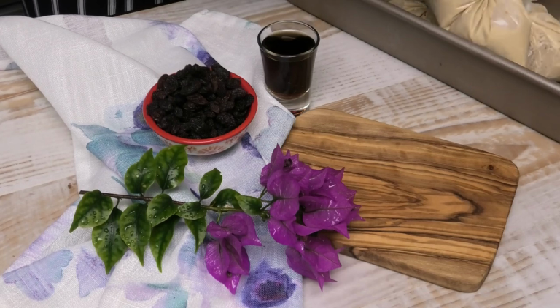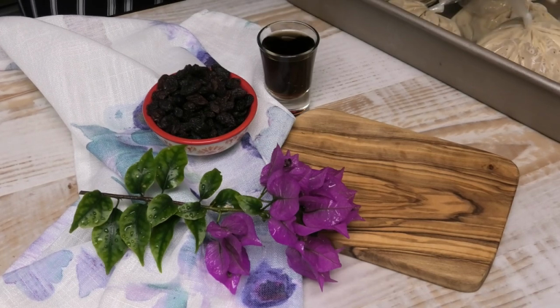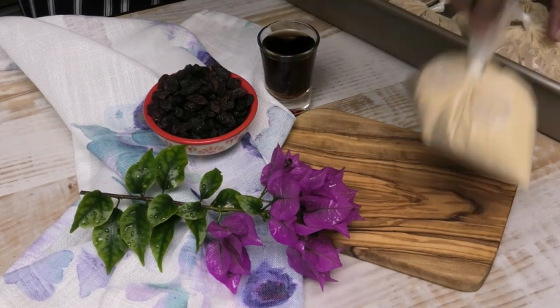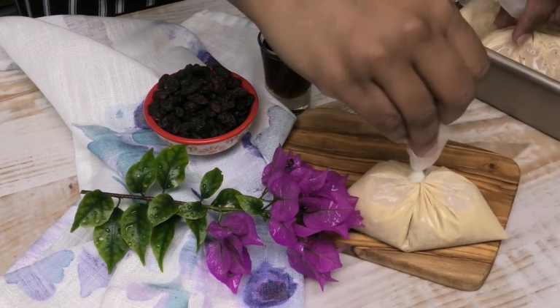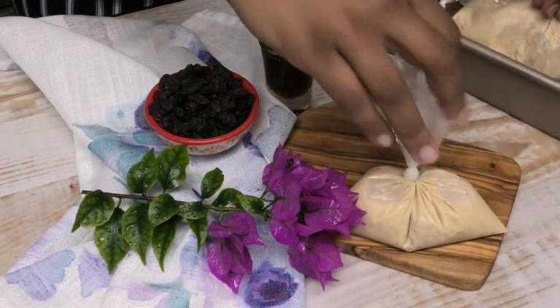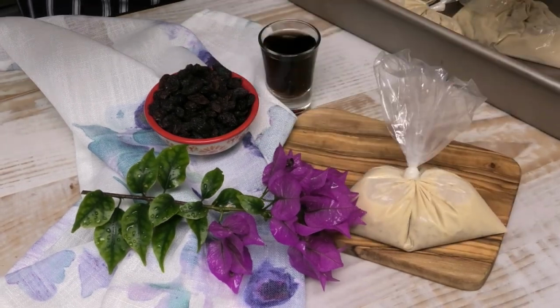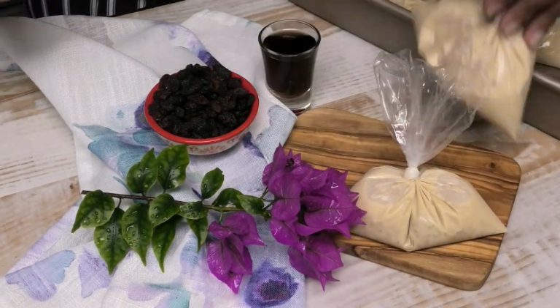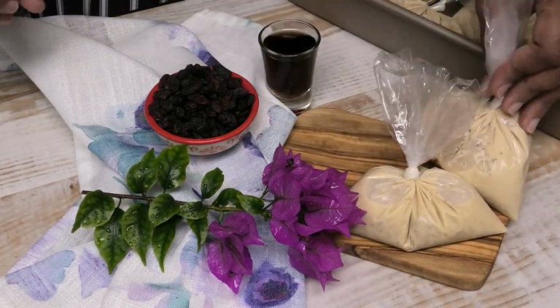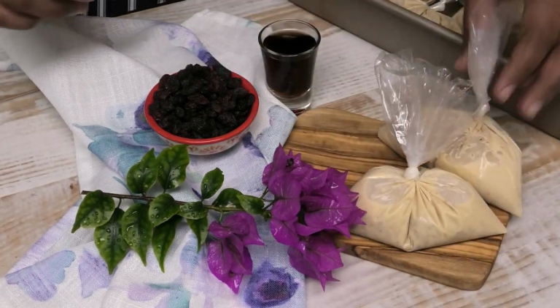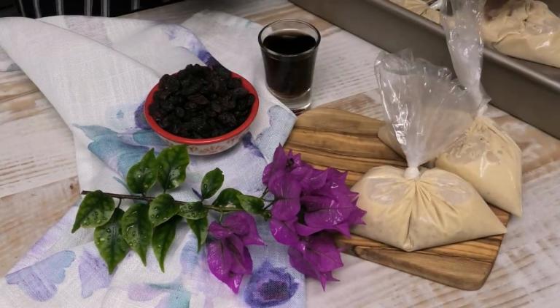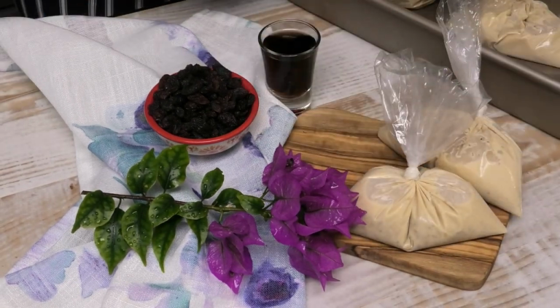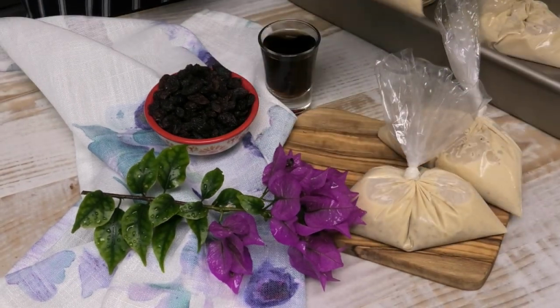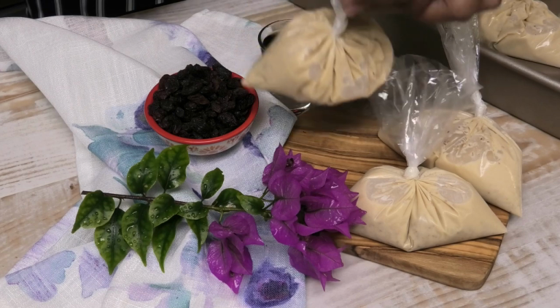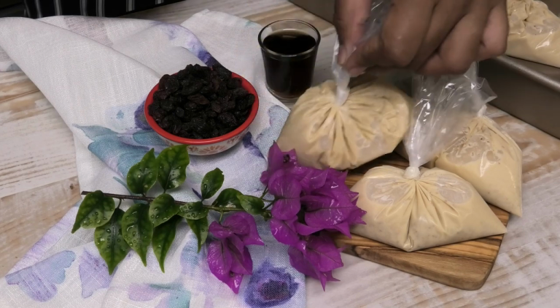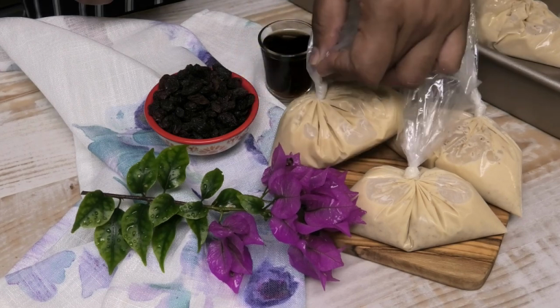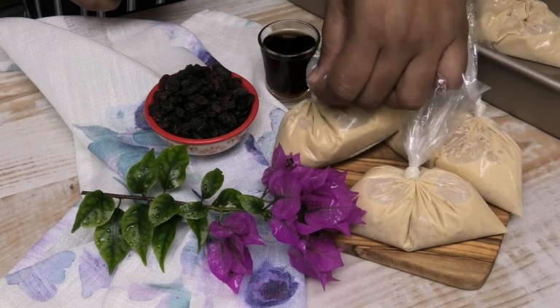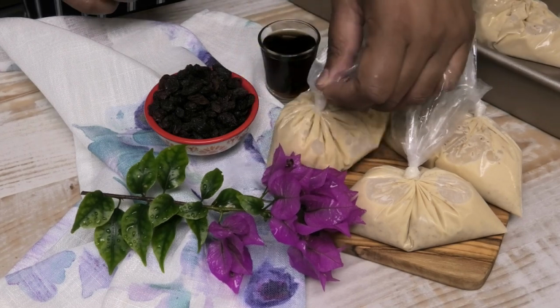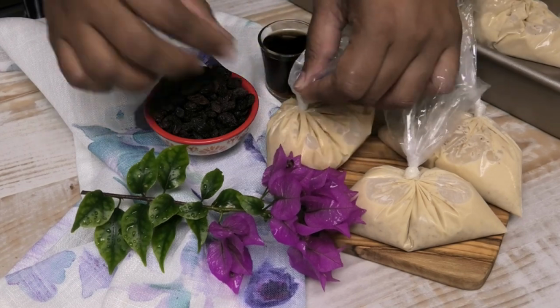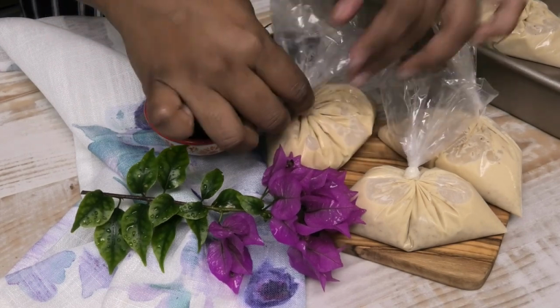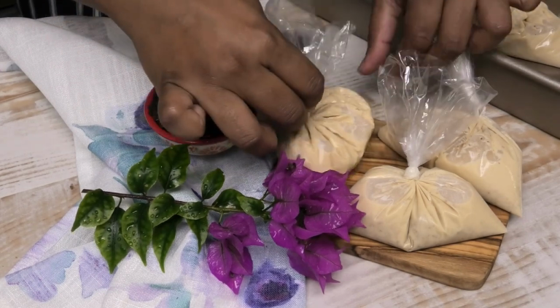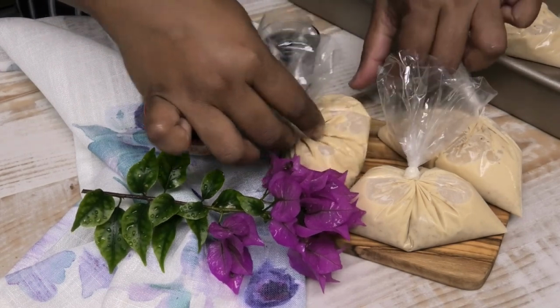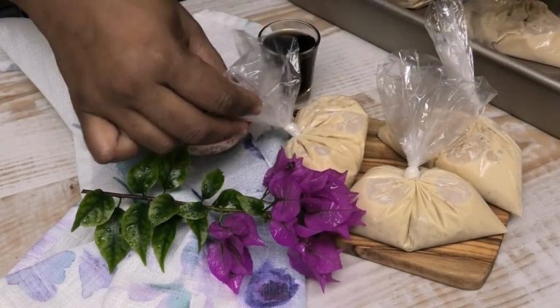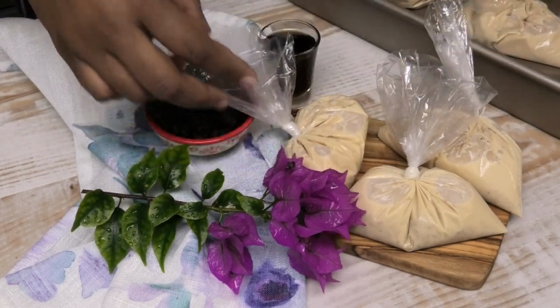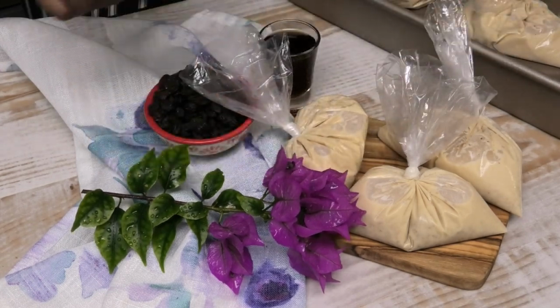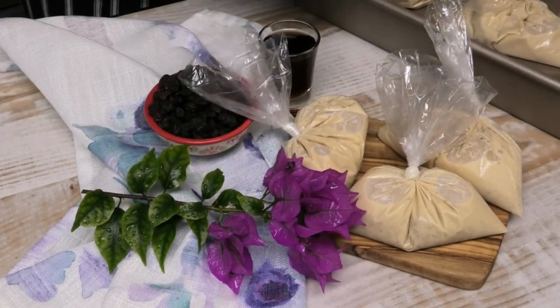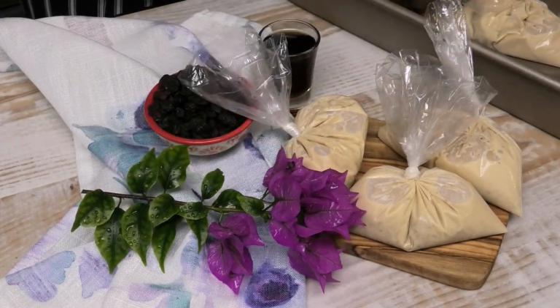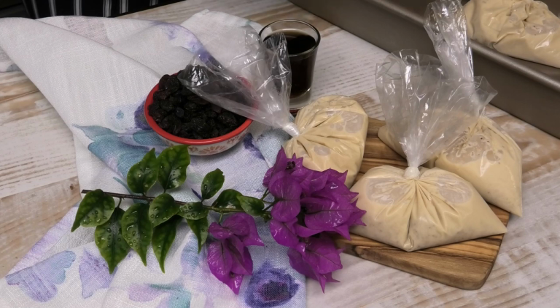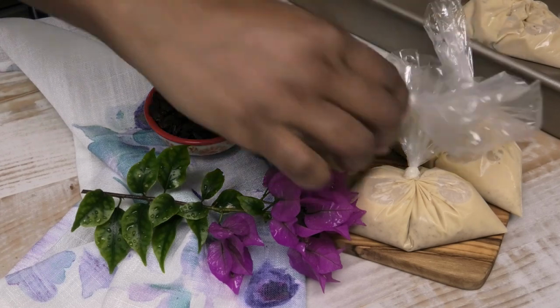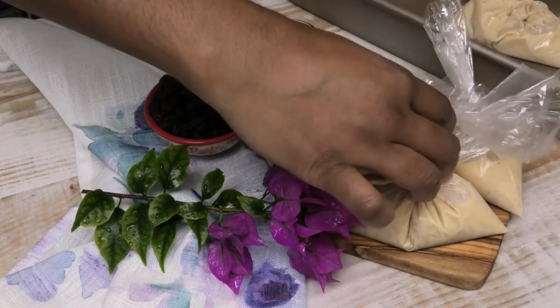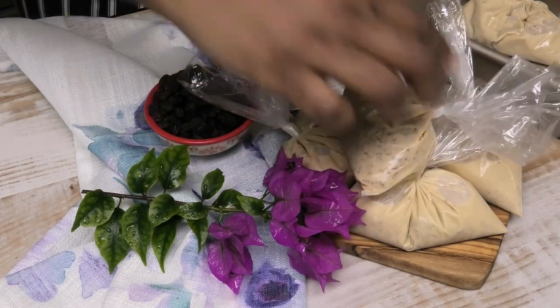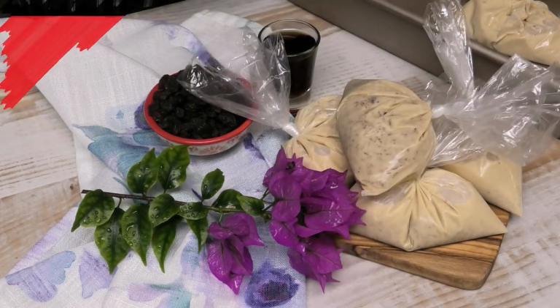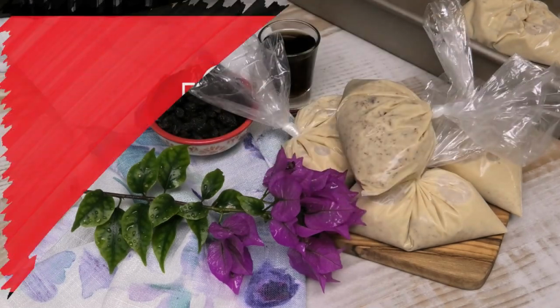Hi guys, and welcome back to my channel. In today's video I'm gonna share with you my recipe for a rum and raisin sucker bag. So if you guys love rum and raisin ice cream, this one is gonna be right up your alley.